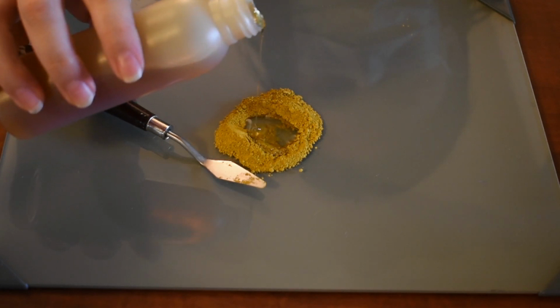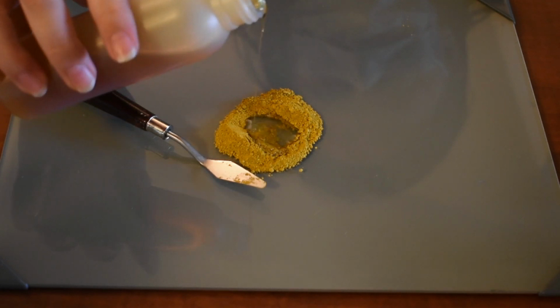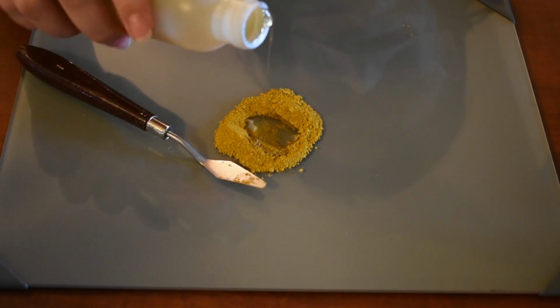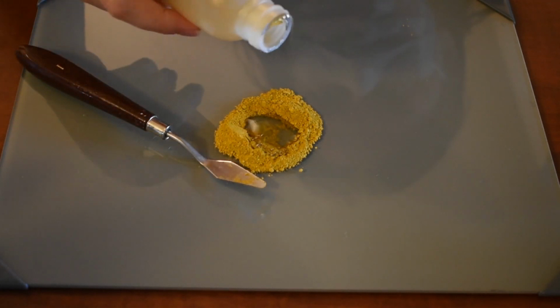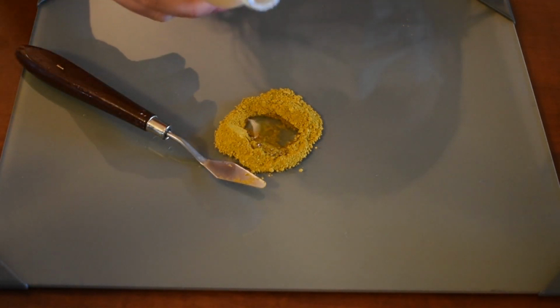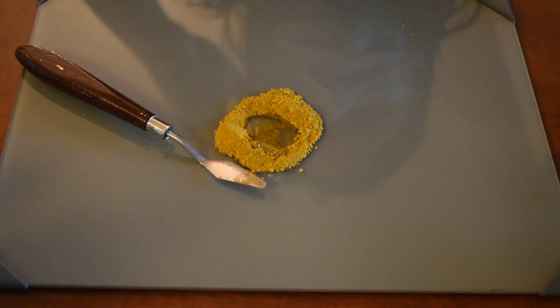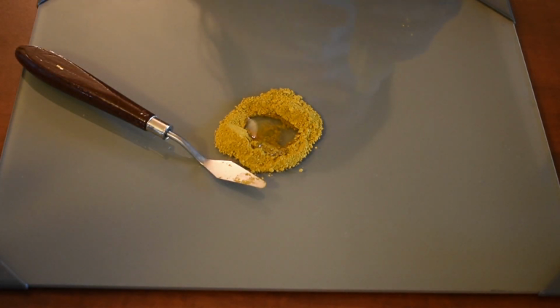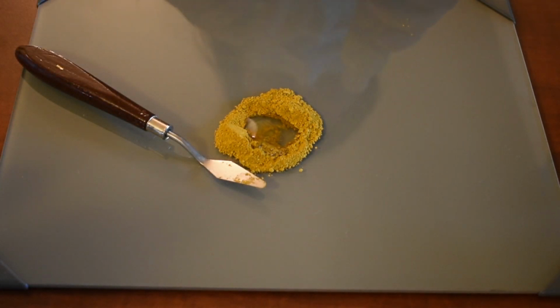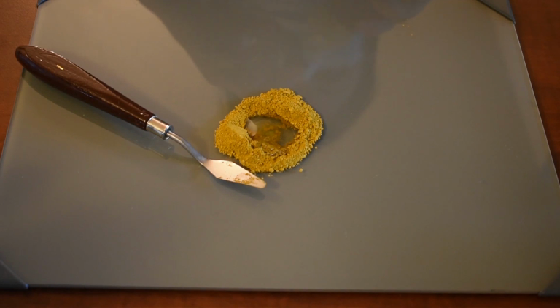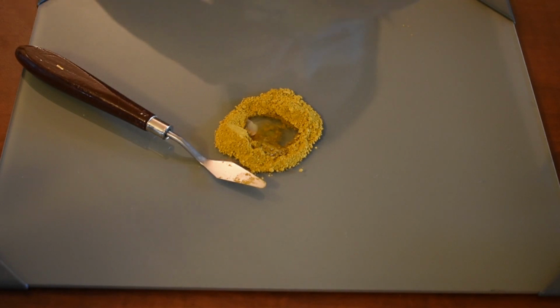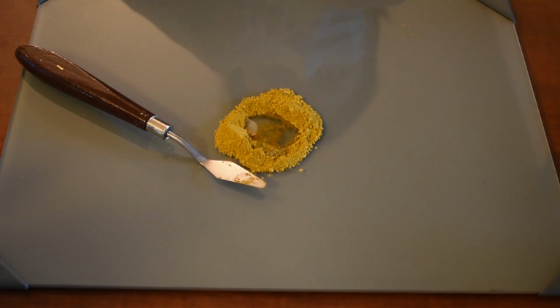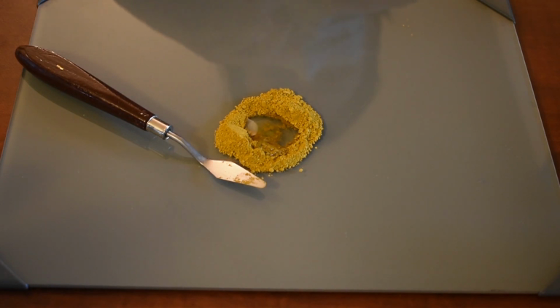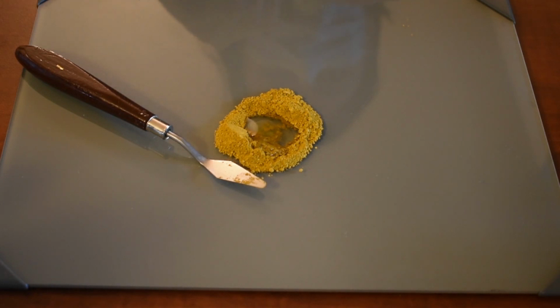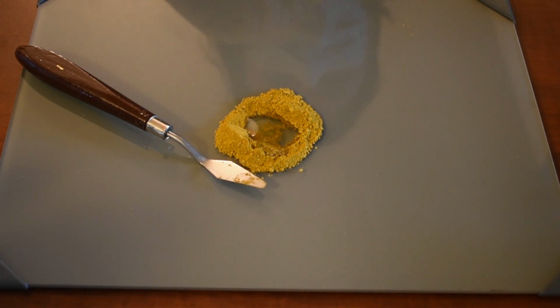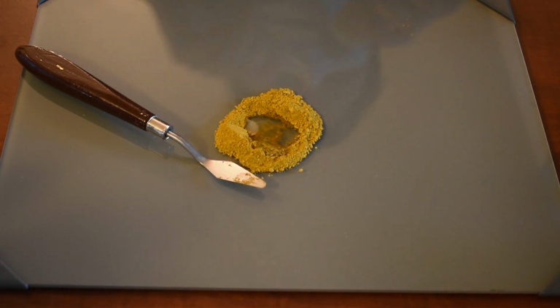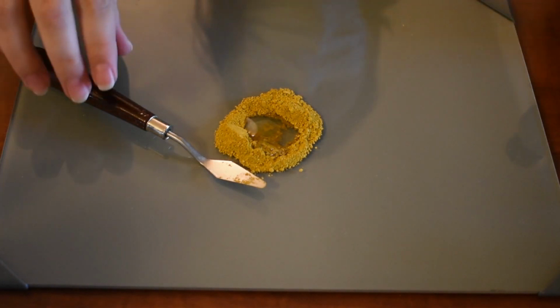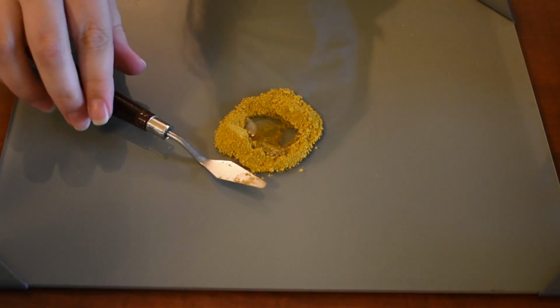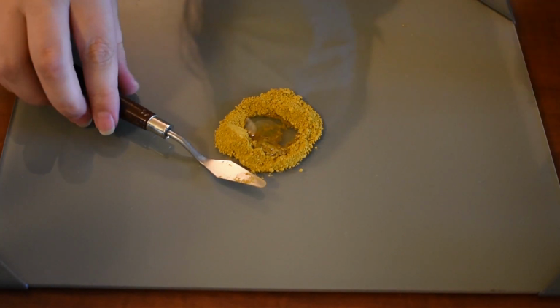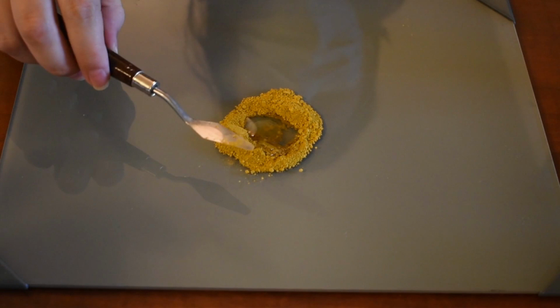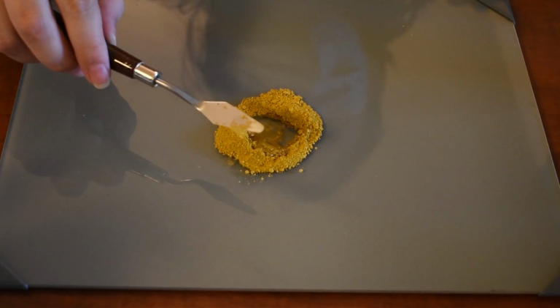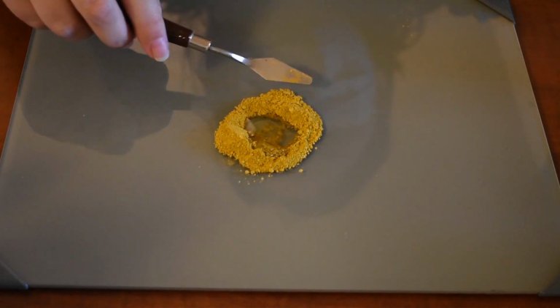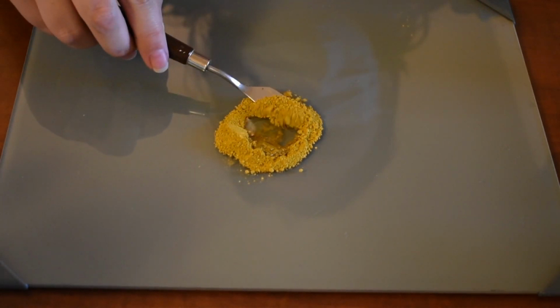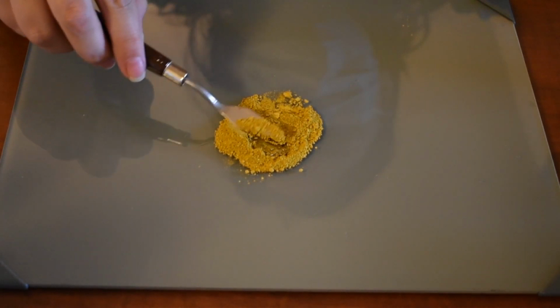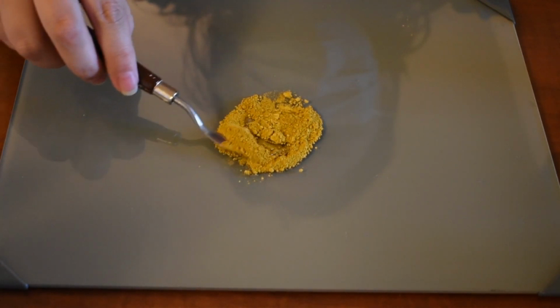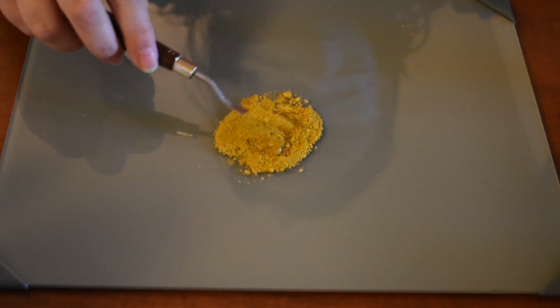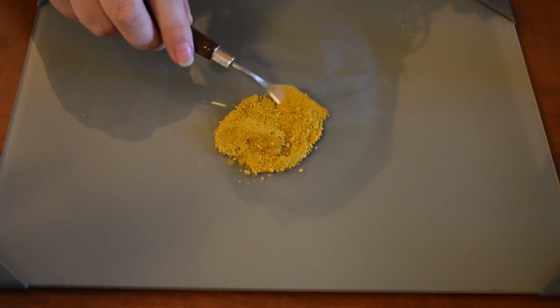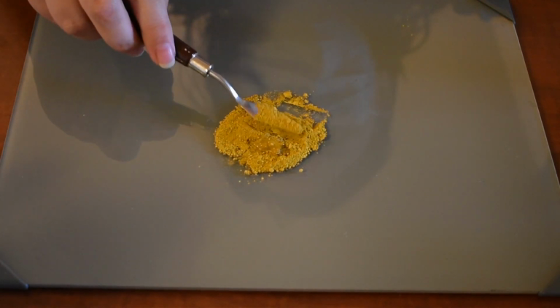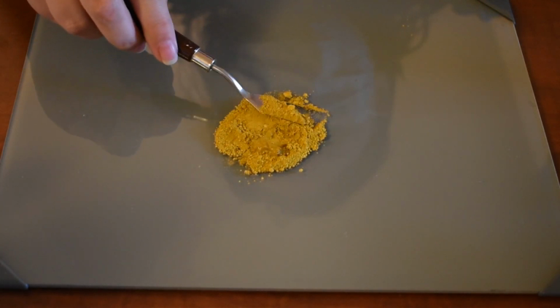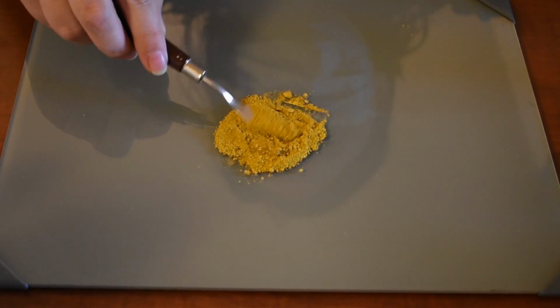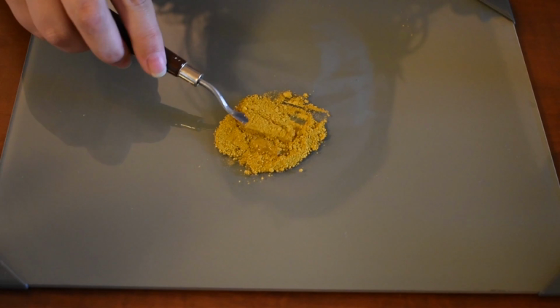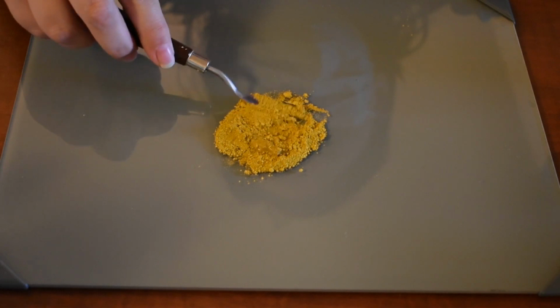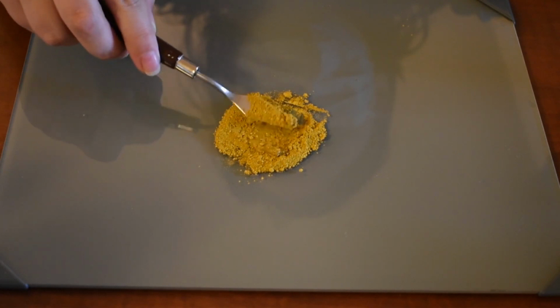So in order to keep the paint fresh, the ingredients that I'm going to be adding aside from gum arabic and water are going to be honey, a little bit of vegetable glycerin, and a tiny drop of clove oil for preservation.